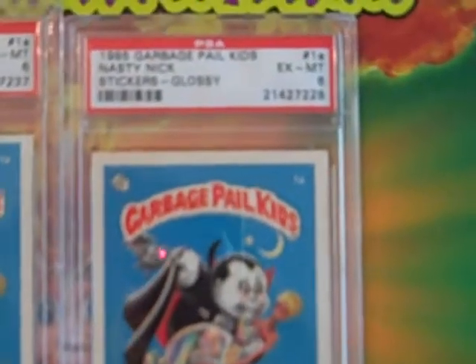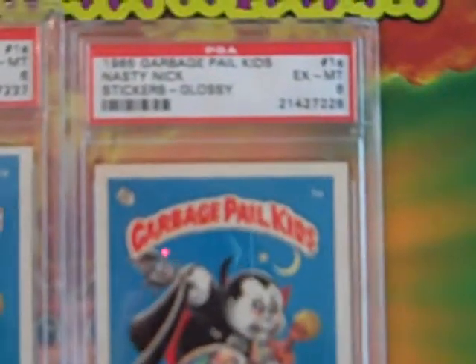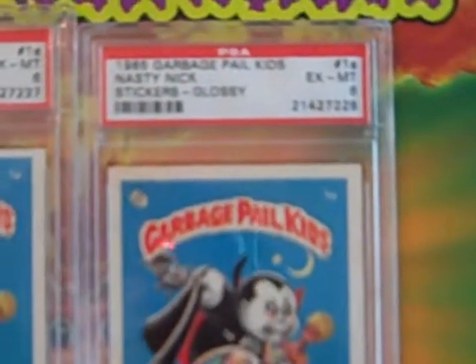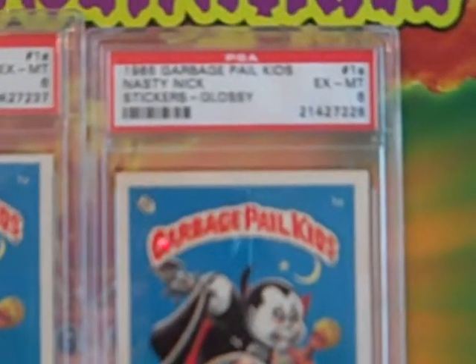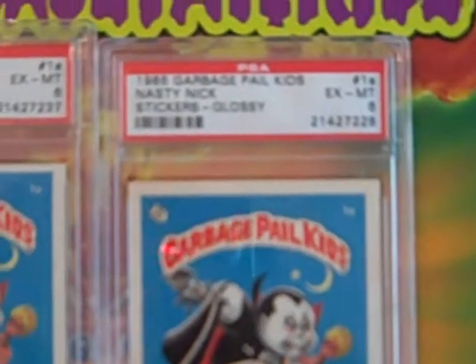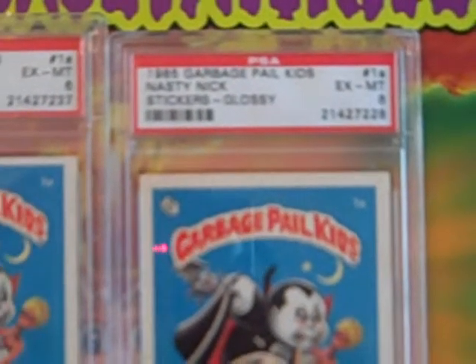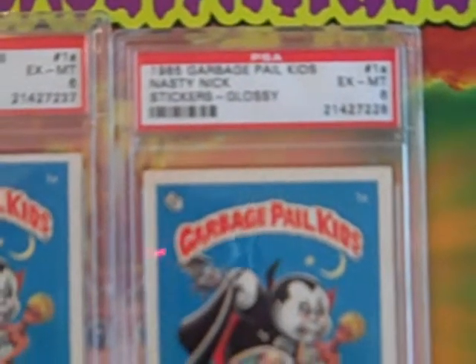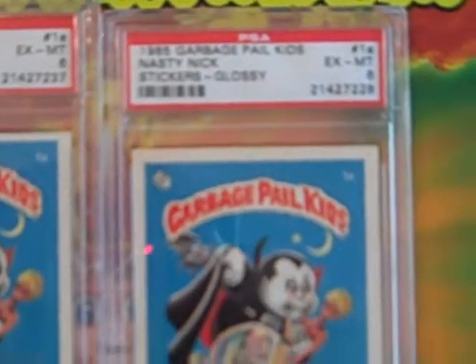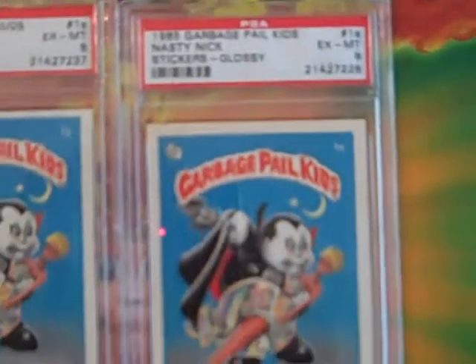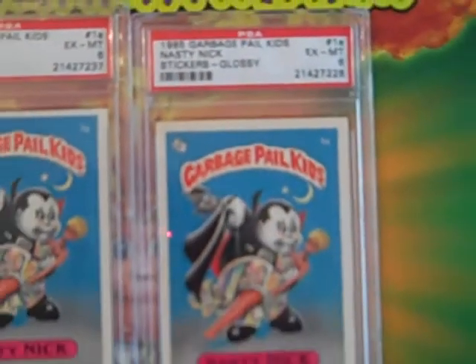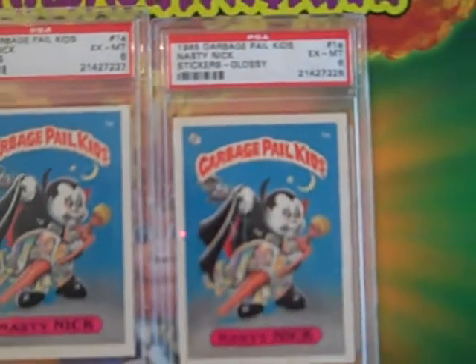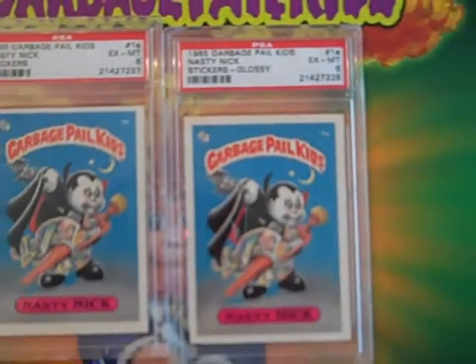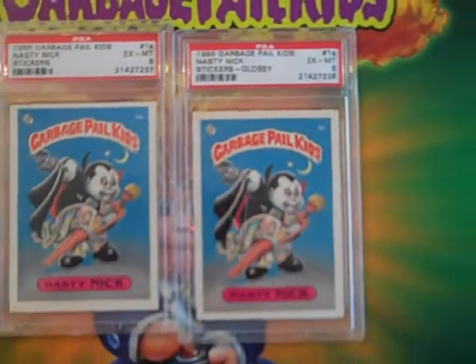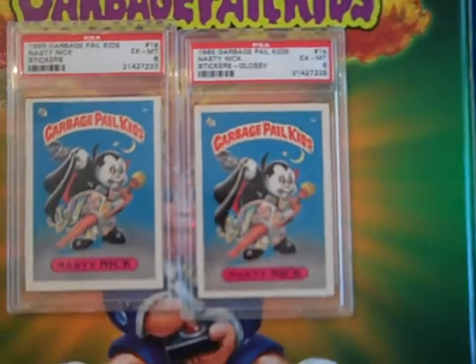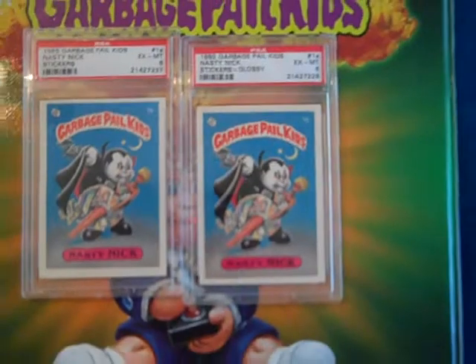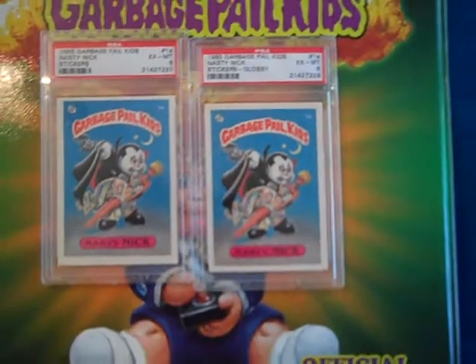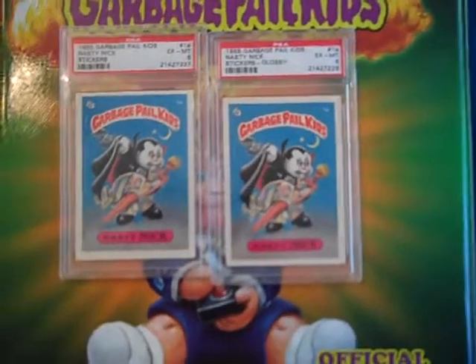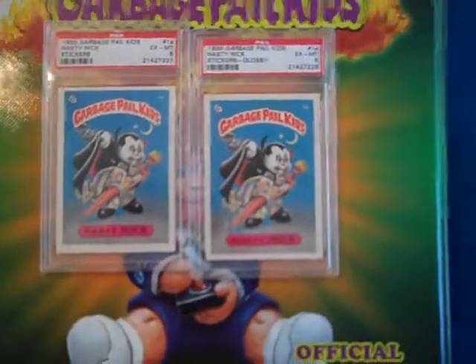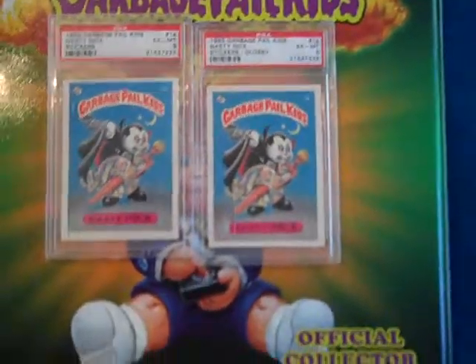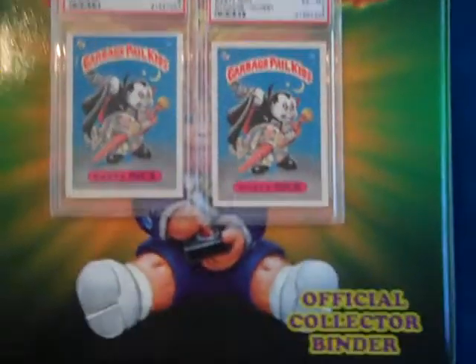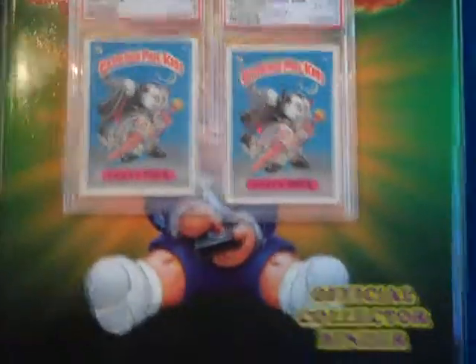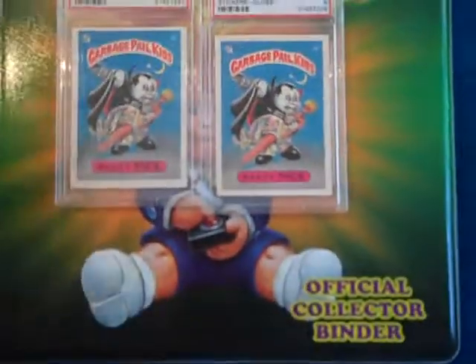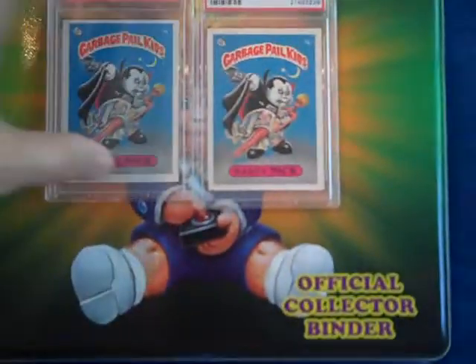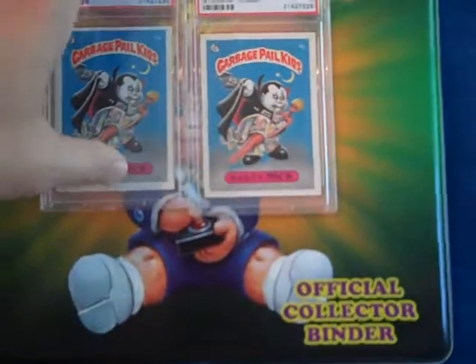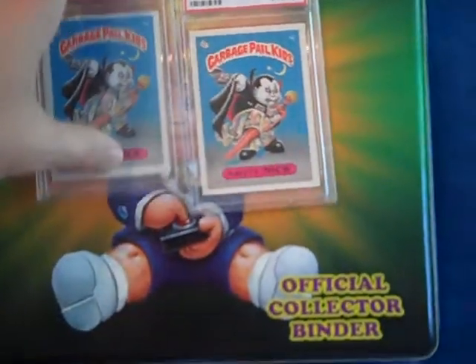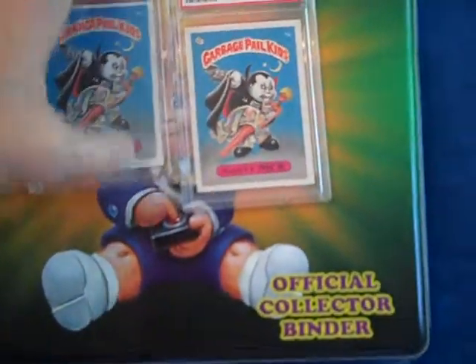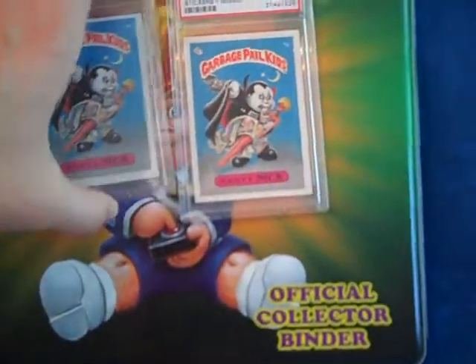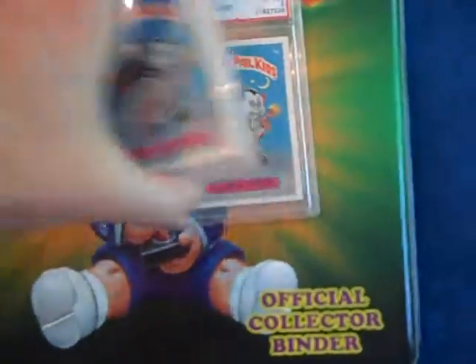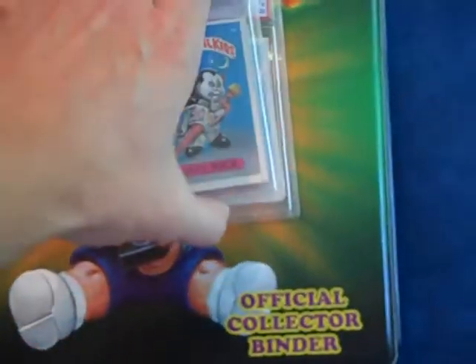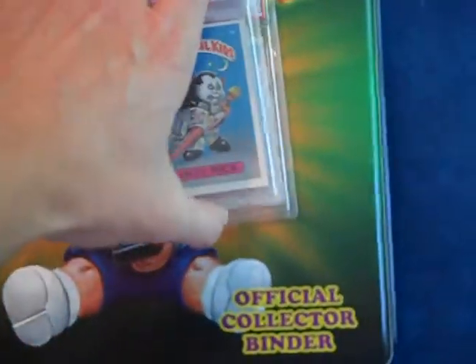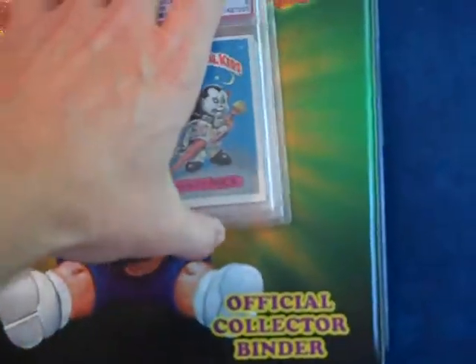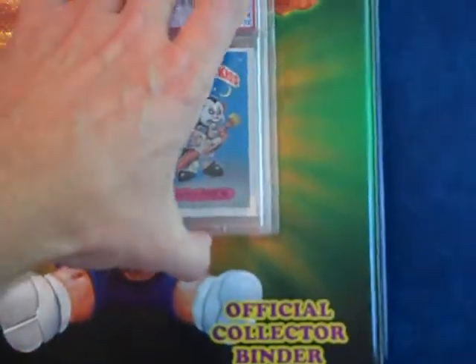Here are the two graded Nasty Nicks that come with the collection, along with the Garbage Pail Kid binder.